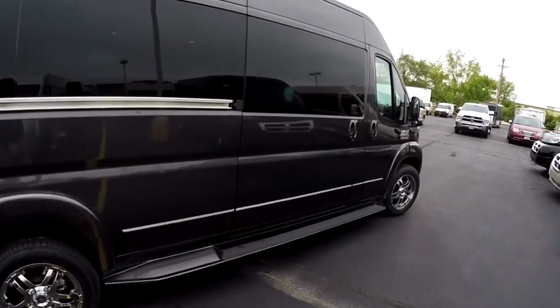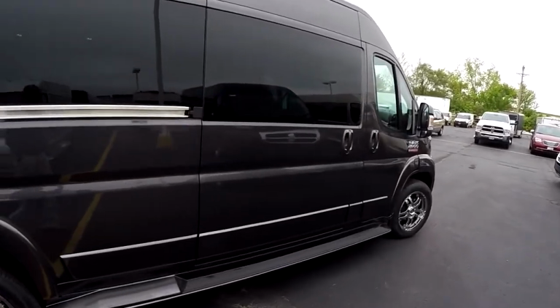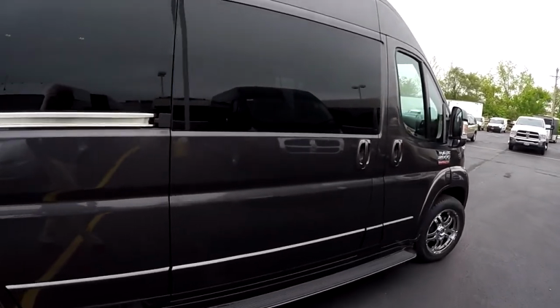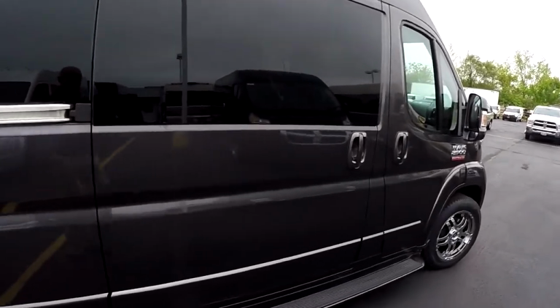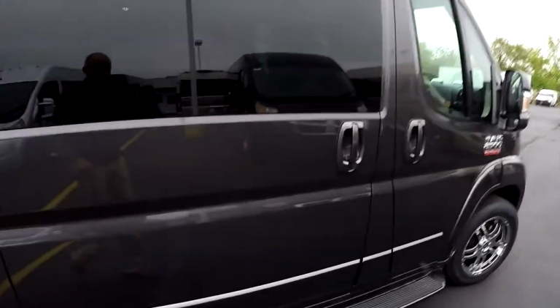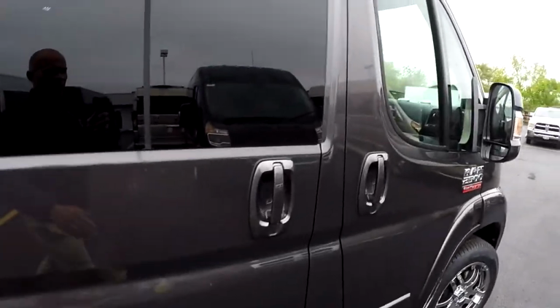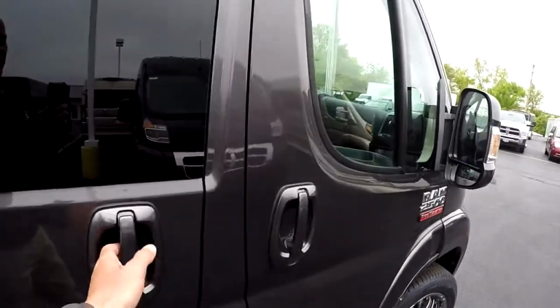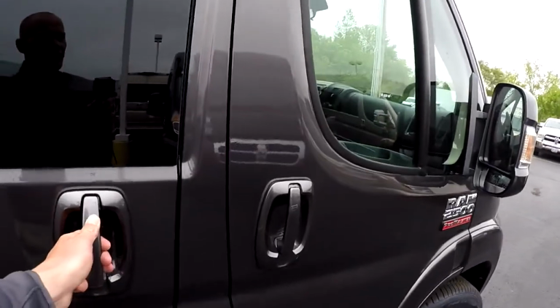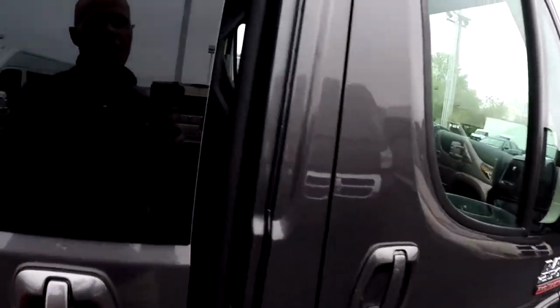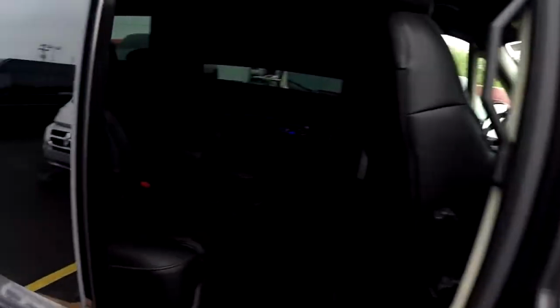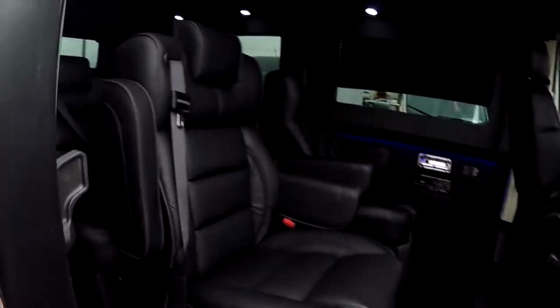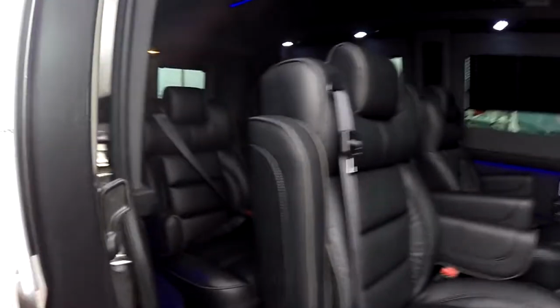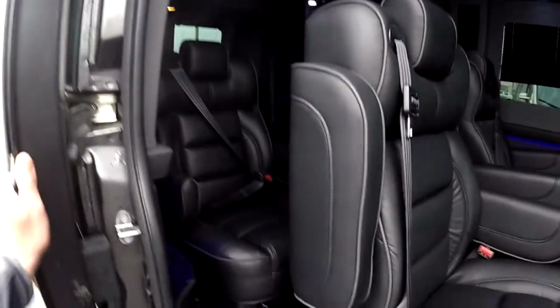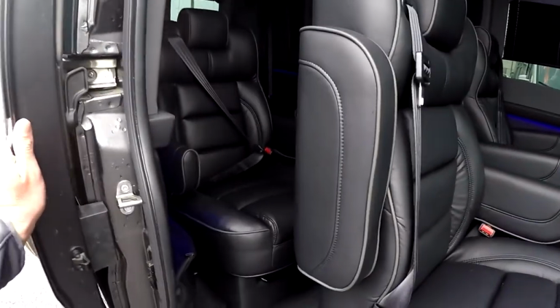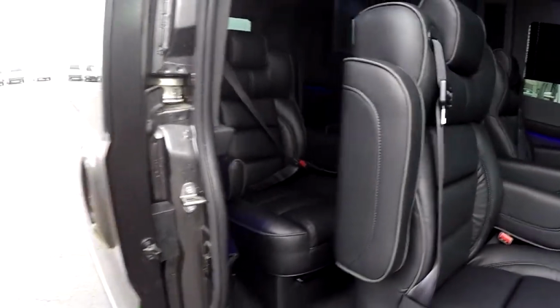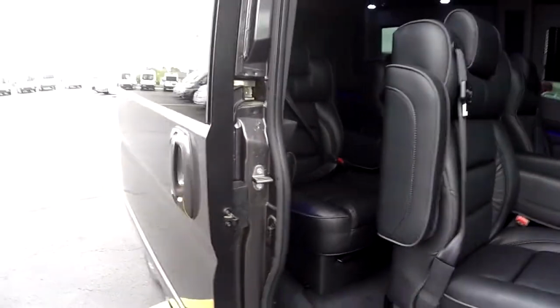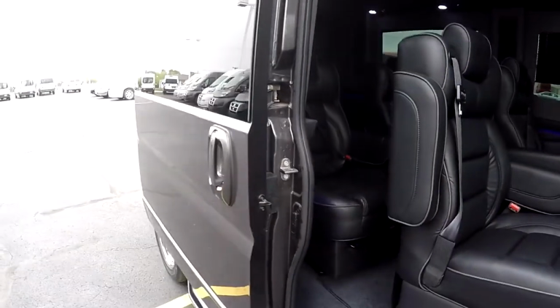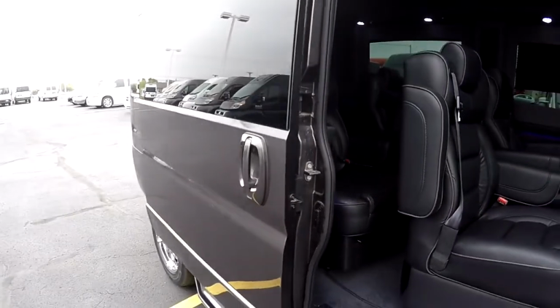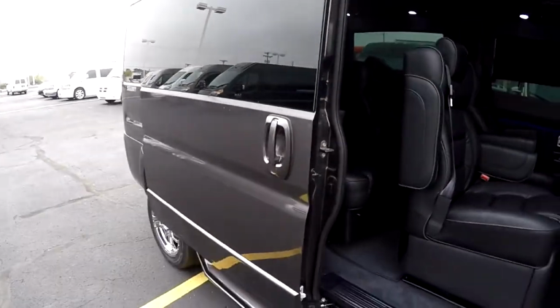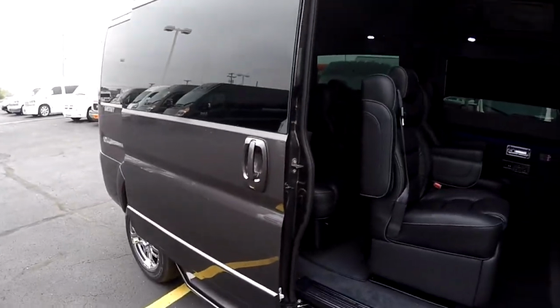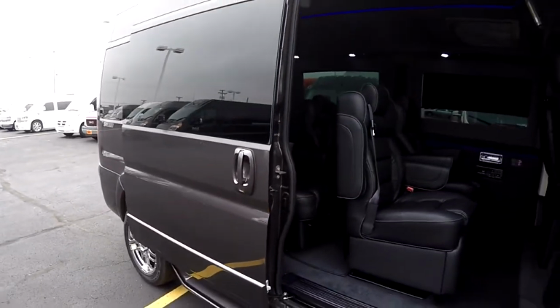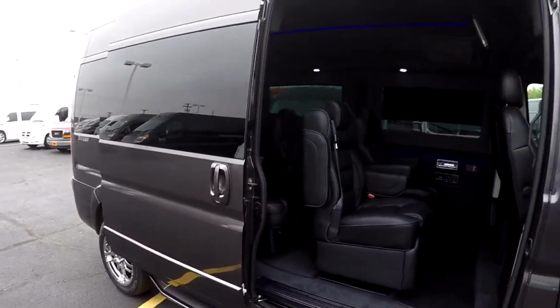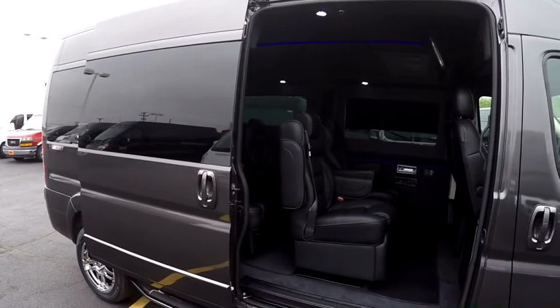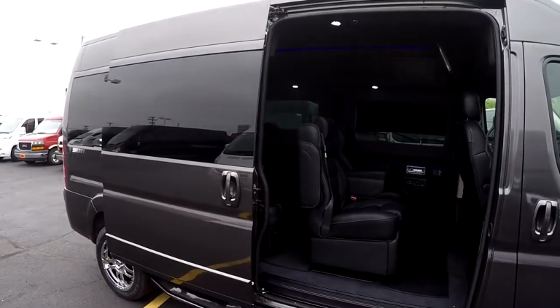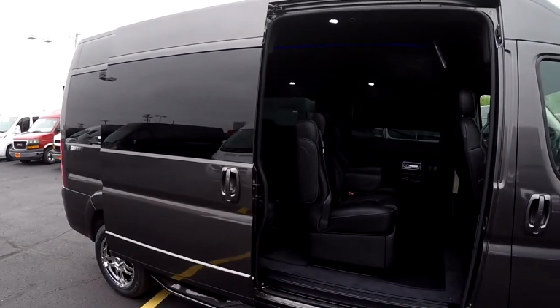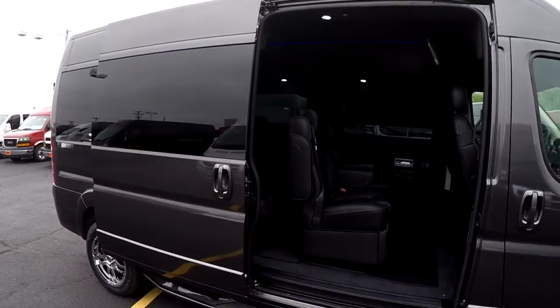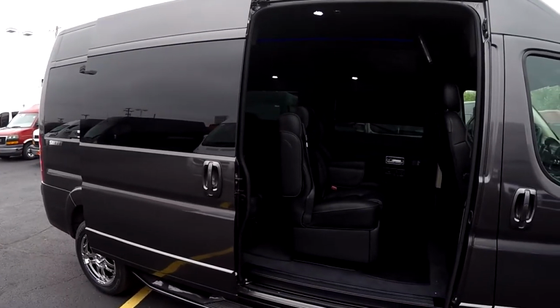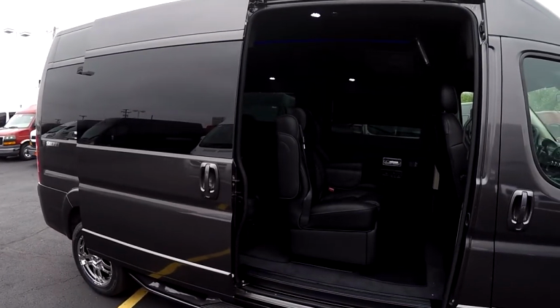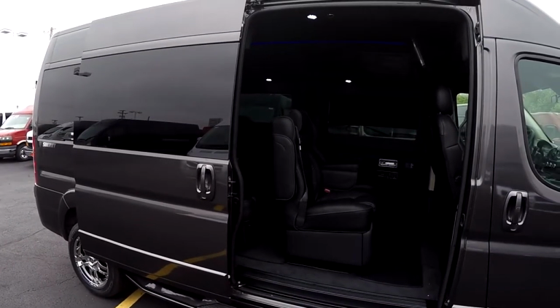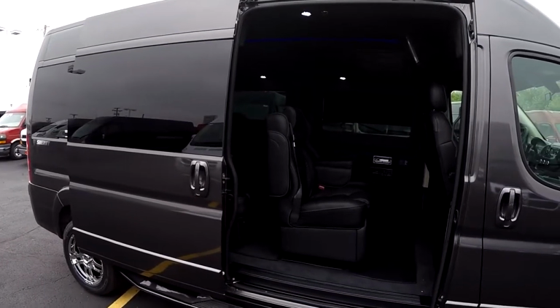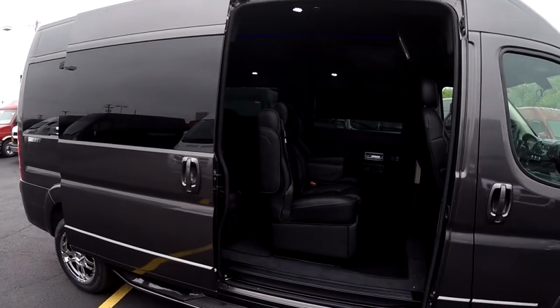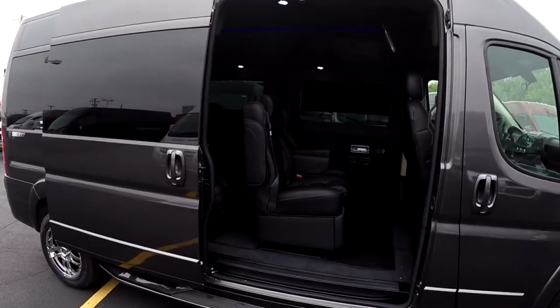All of our vans feature a manual rear sliding door that's extremely easy to operate. We do have a power door option as well — if you need information on that, give me a call and I can go over pricing in detail.